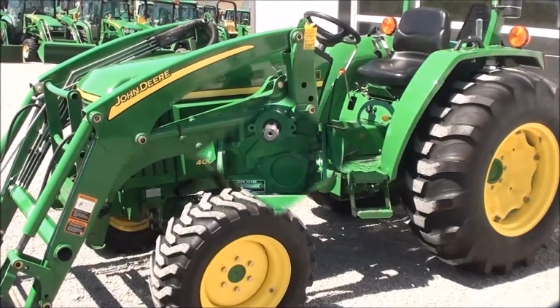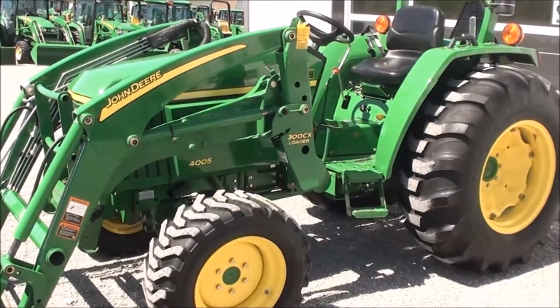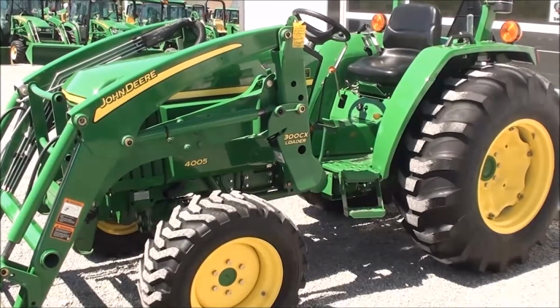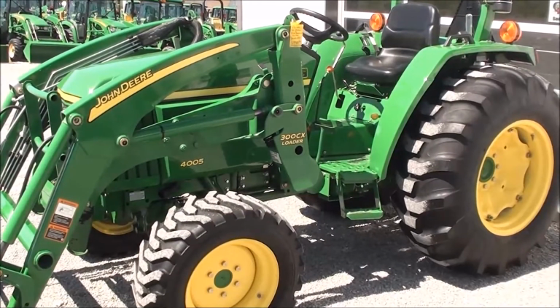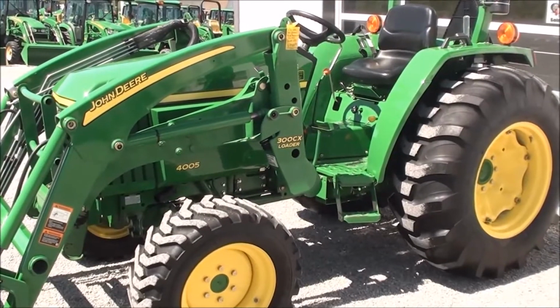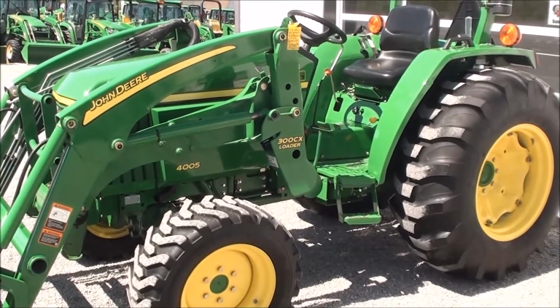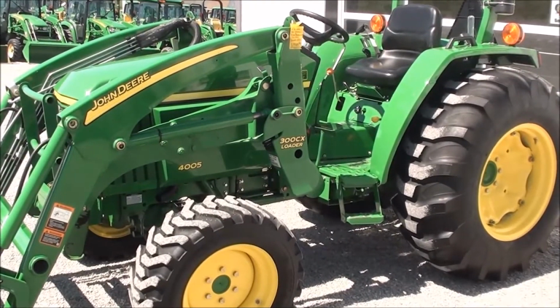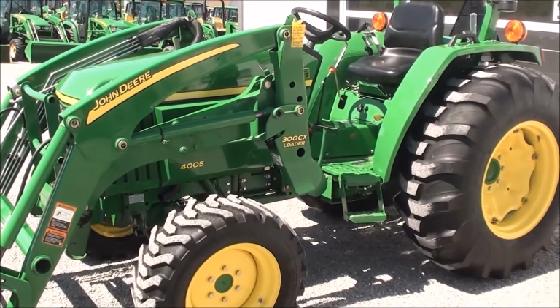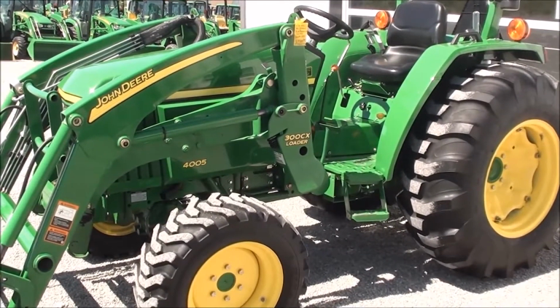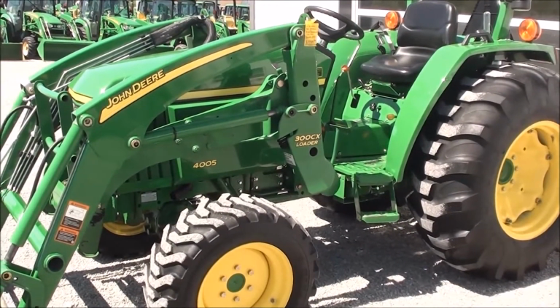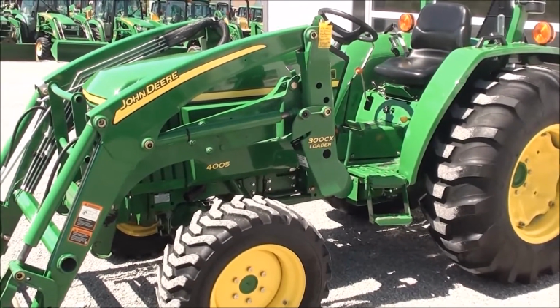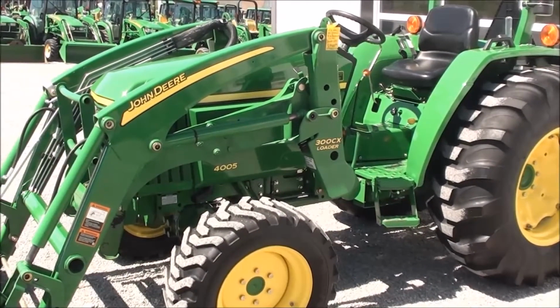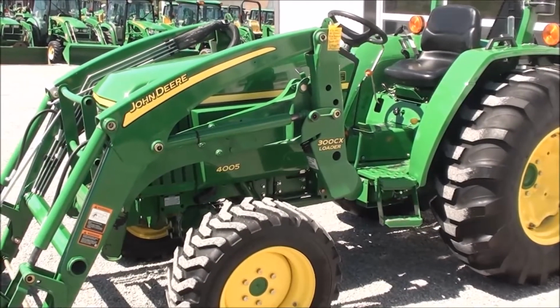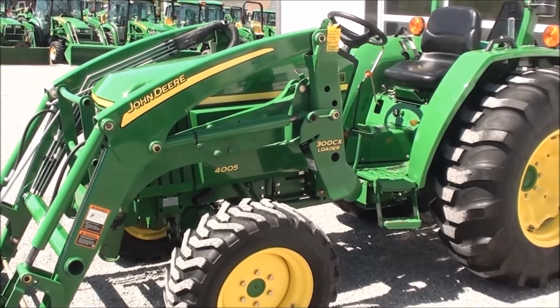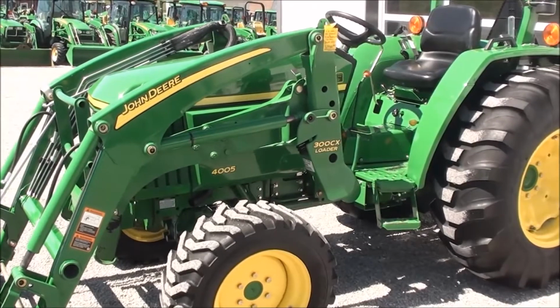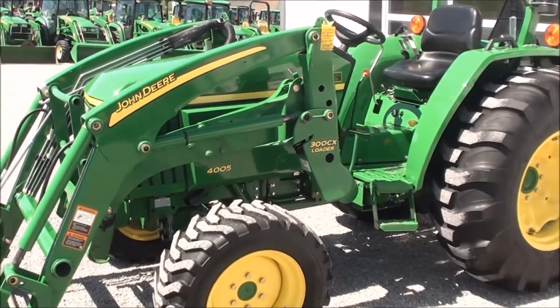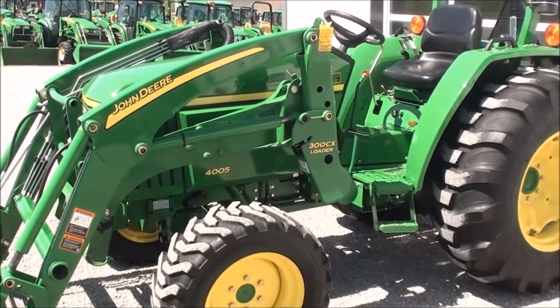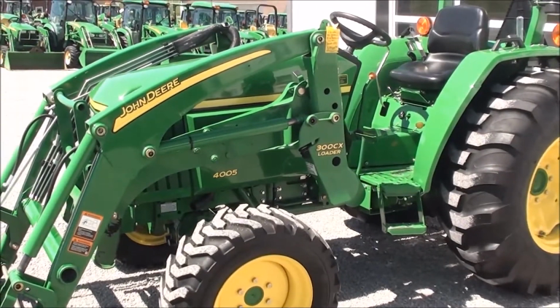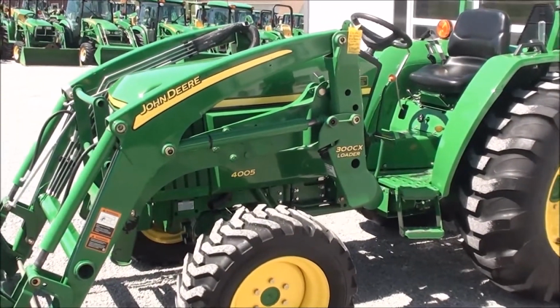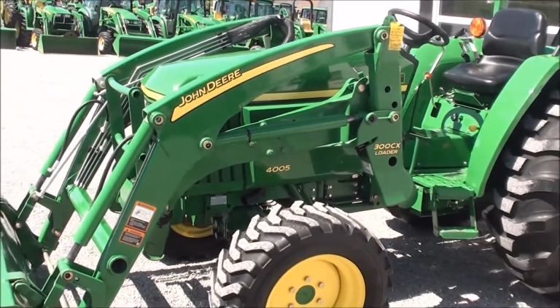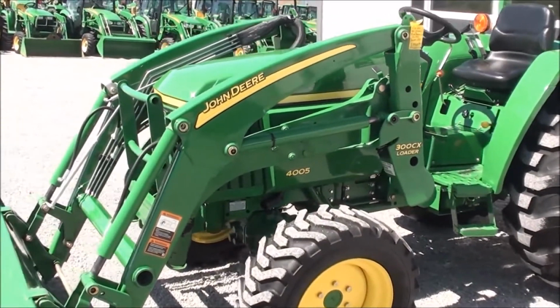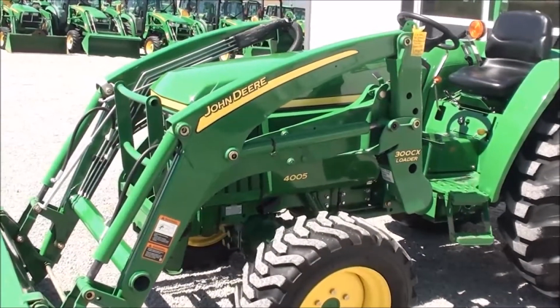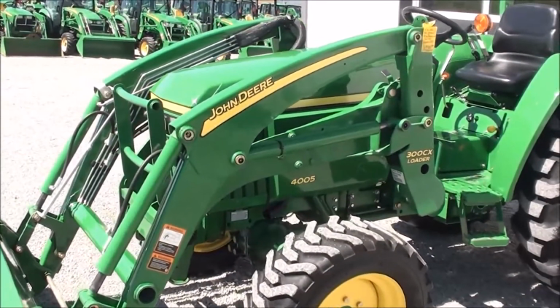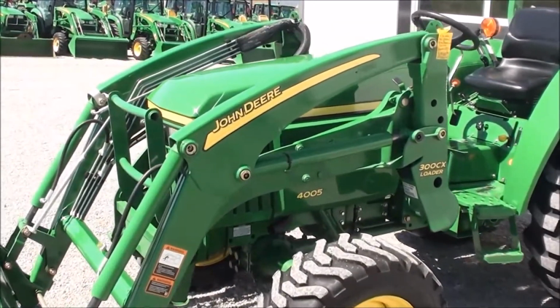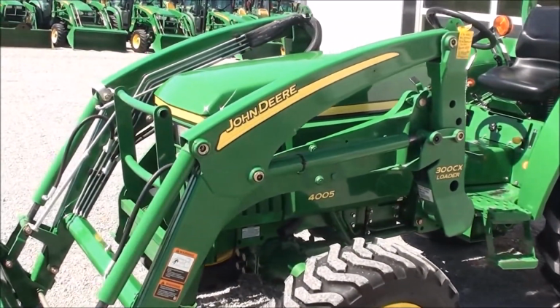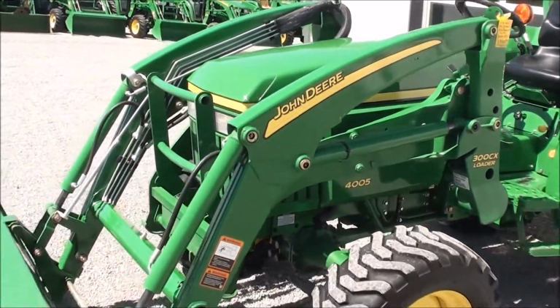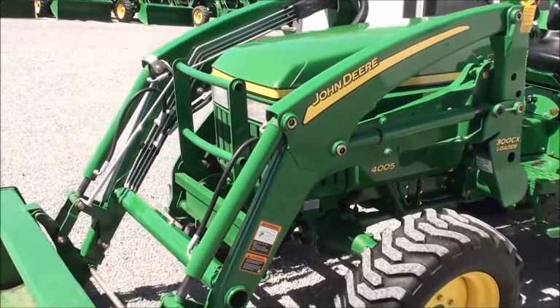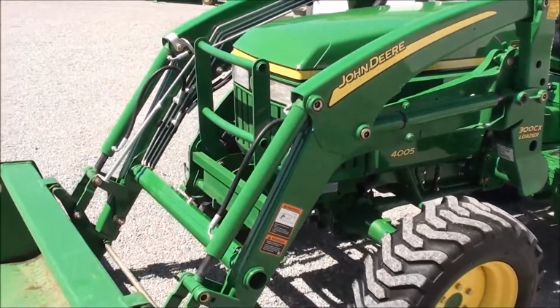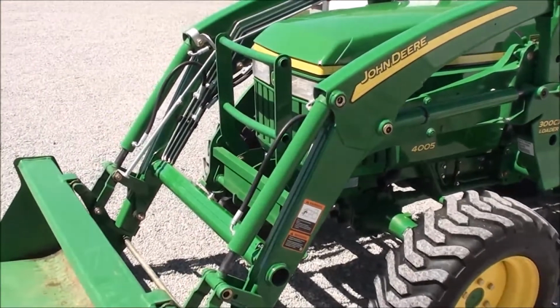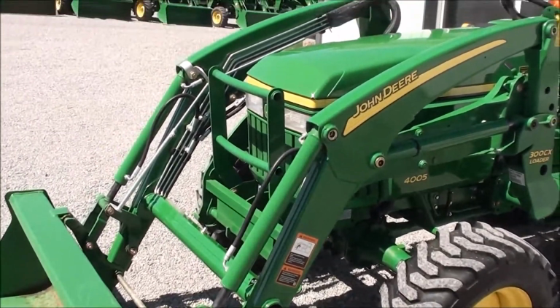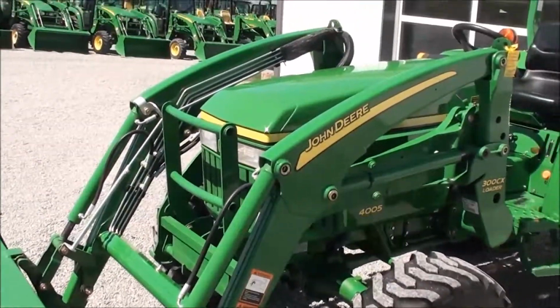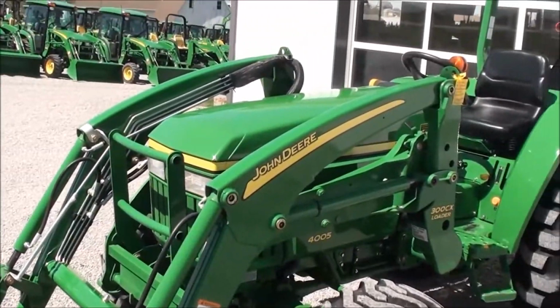Today we're showing you a 2010 John Deere 4005 tractor. It's a four-wheel drive tractor with just over 400 hours on it. The tractor is 41 horsepower and is in excellent condition mechanically and cosmetically.